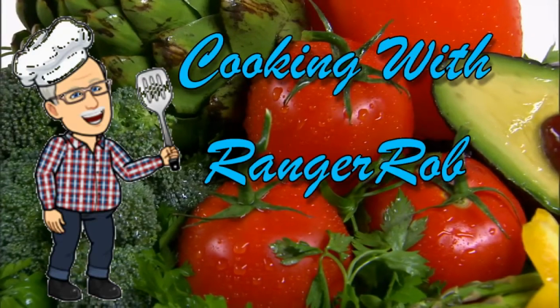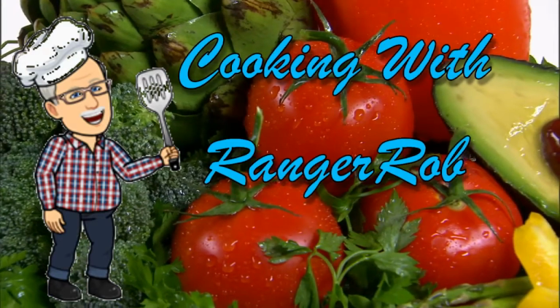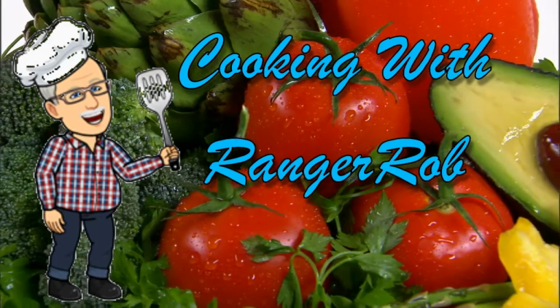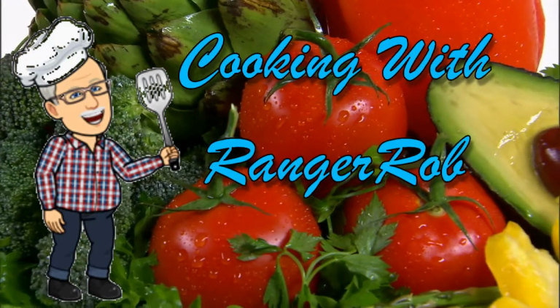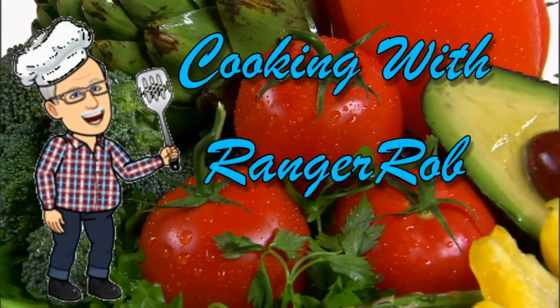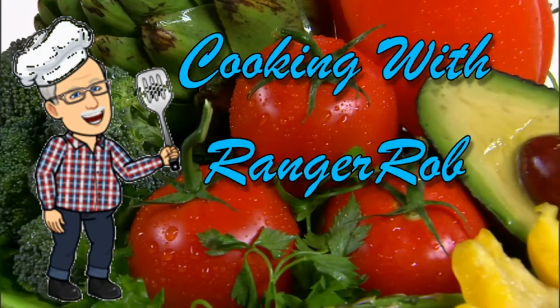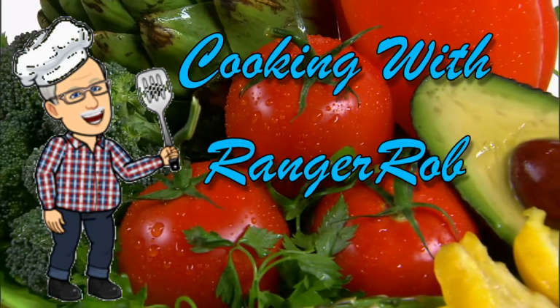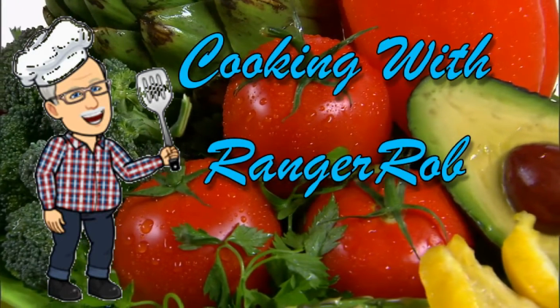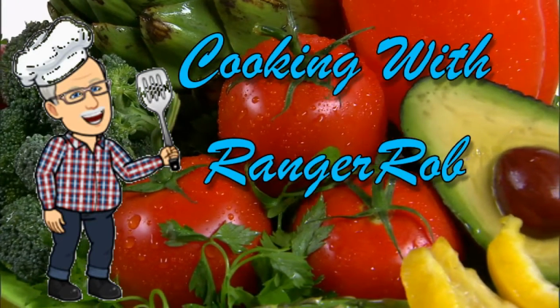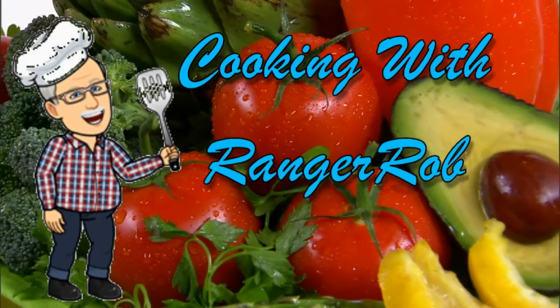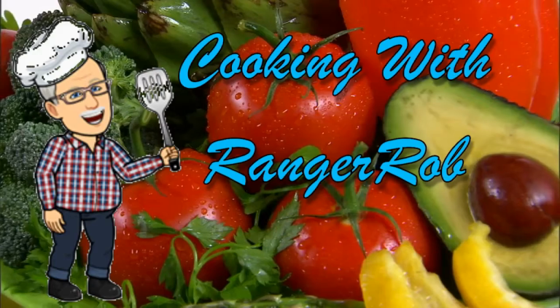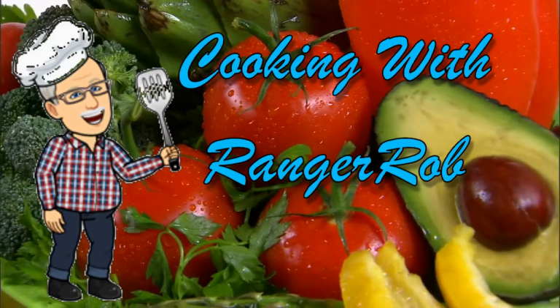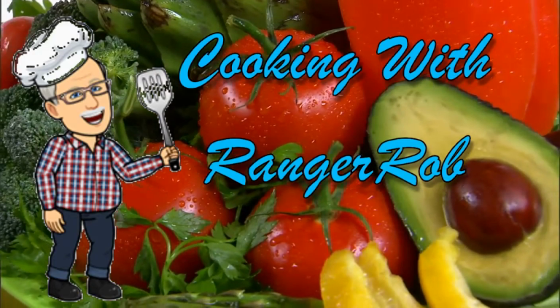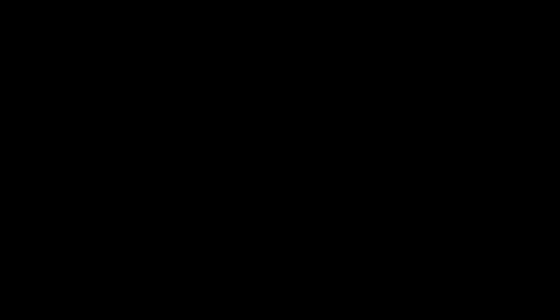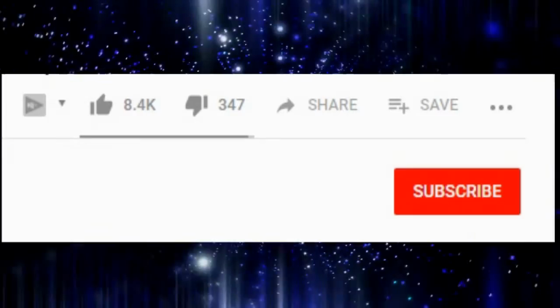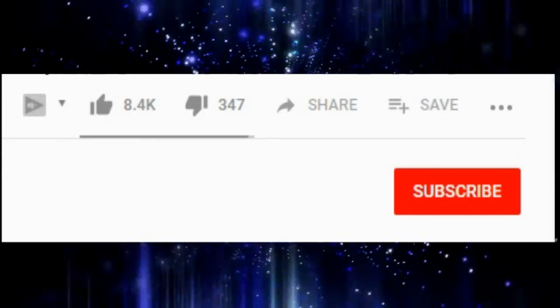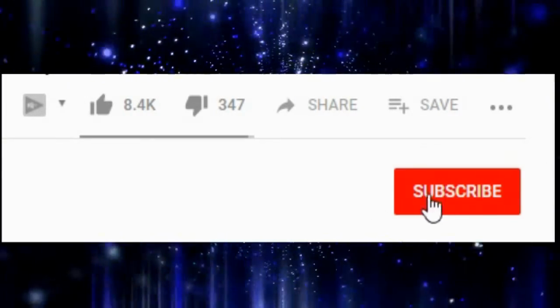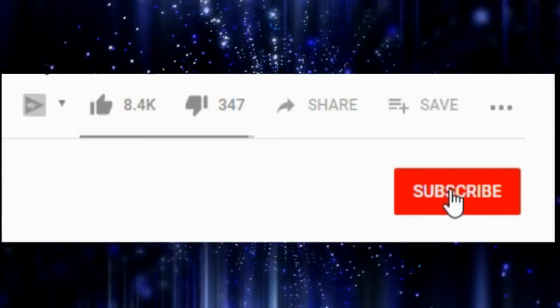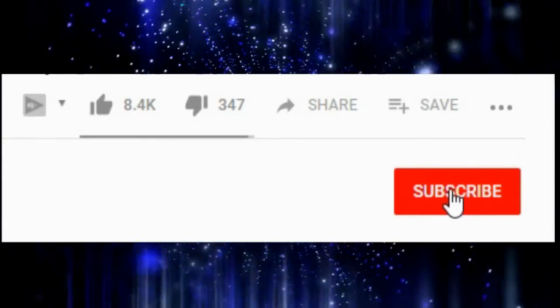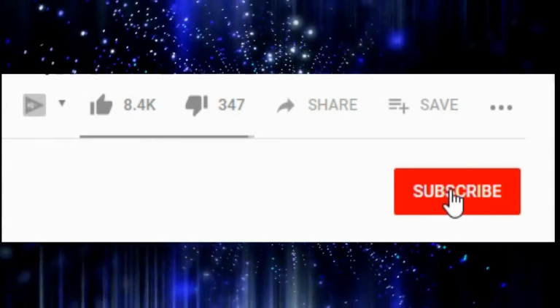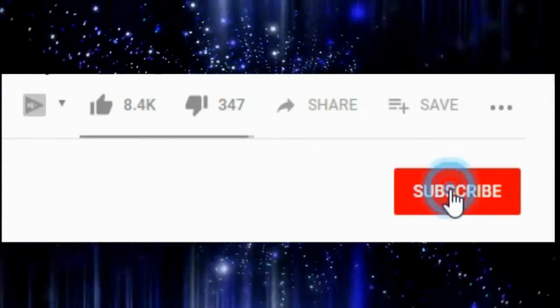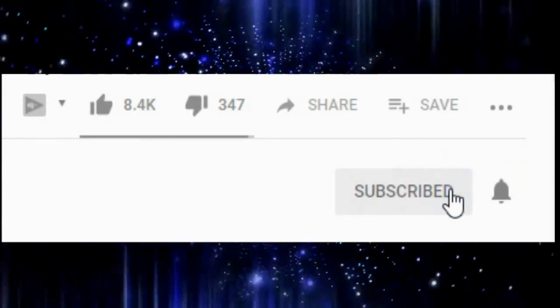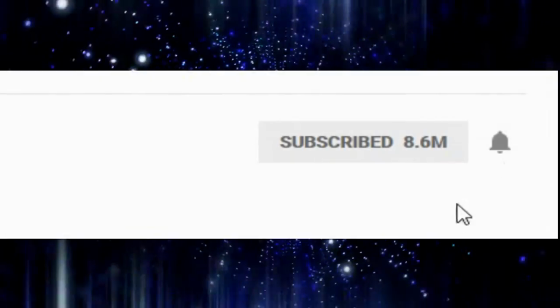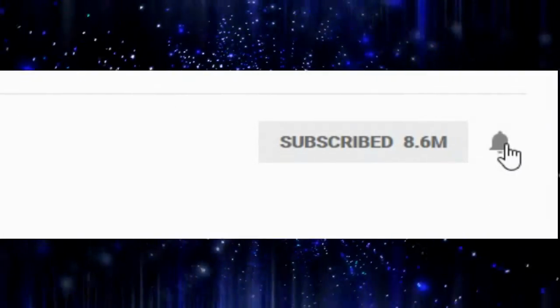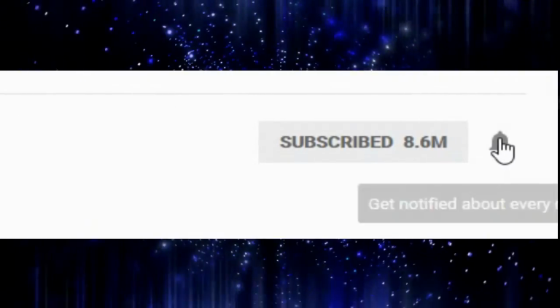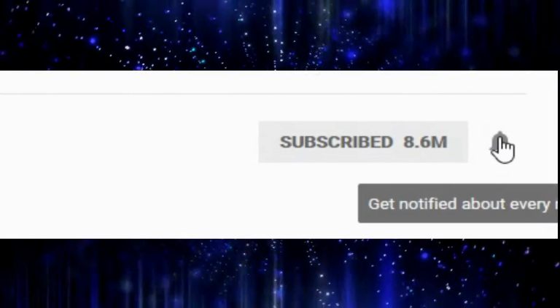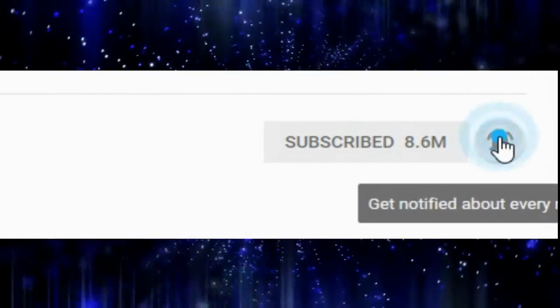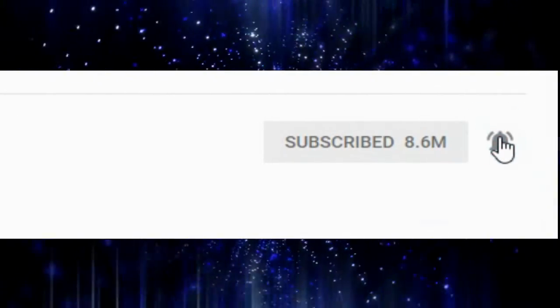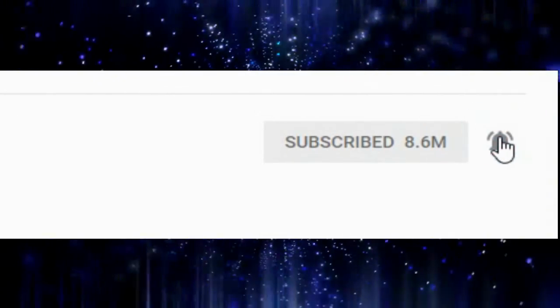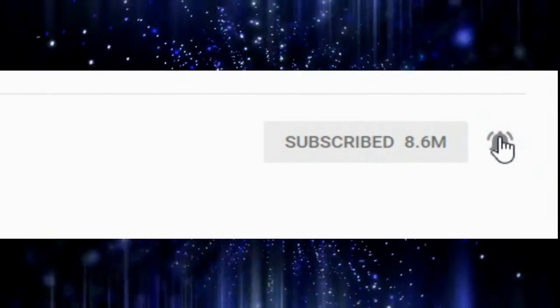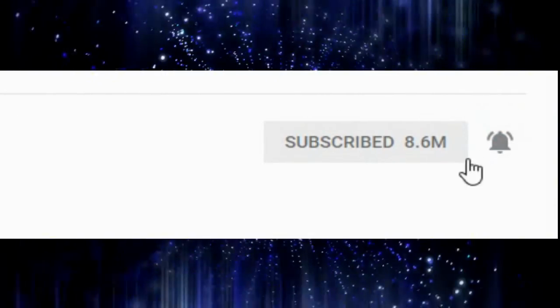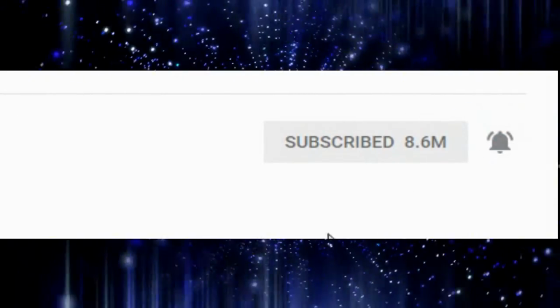Hey, welcome to Cooking with Ranger Rob. Grab your aprons and let's get started guys. Before we get started, please take the time to subscribe then click on the bell icon to get notified of our future videos.